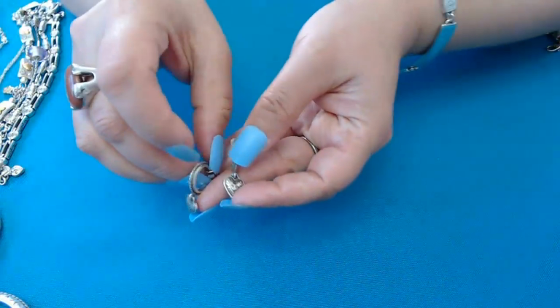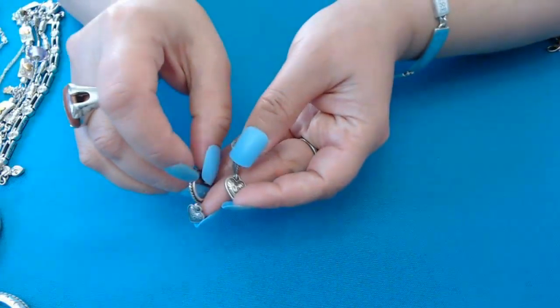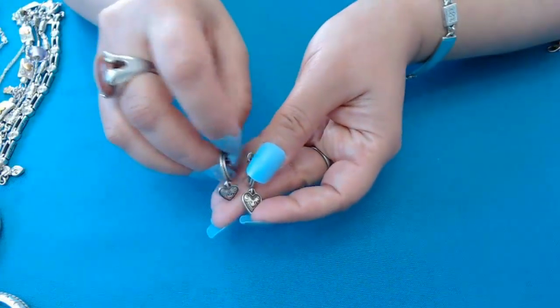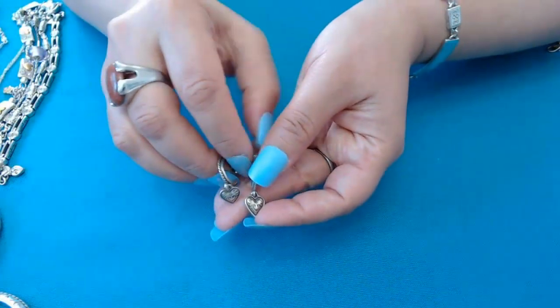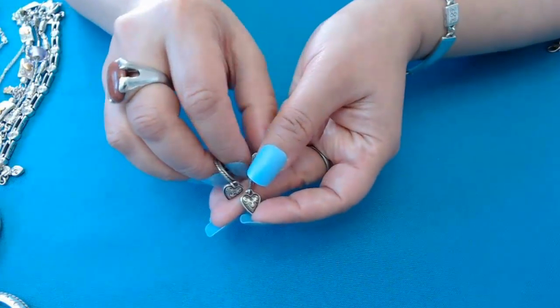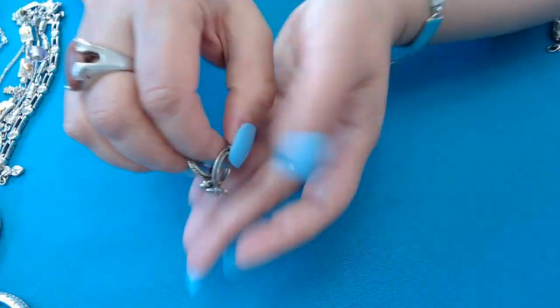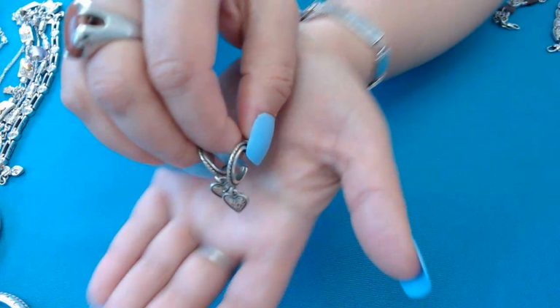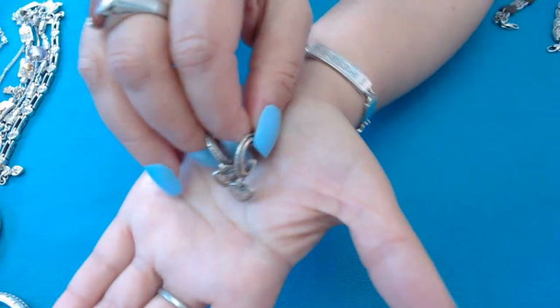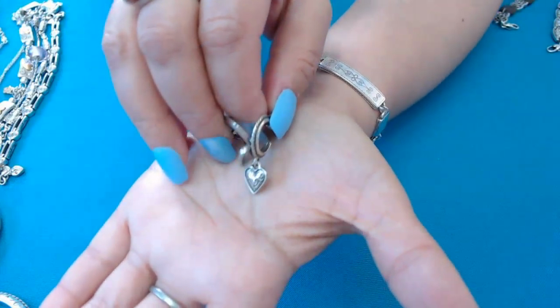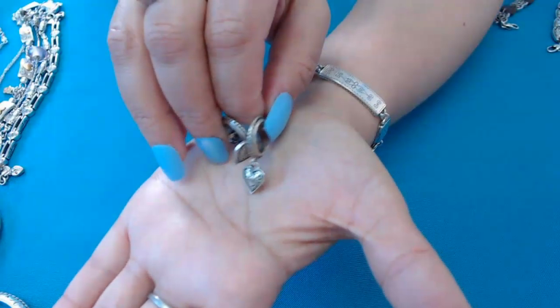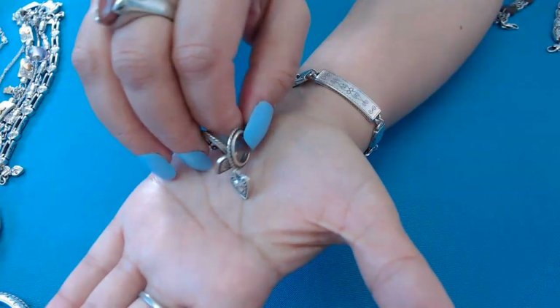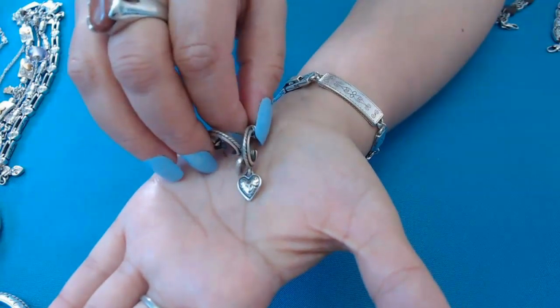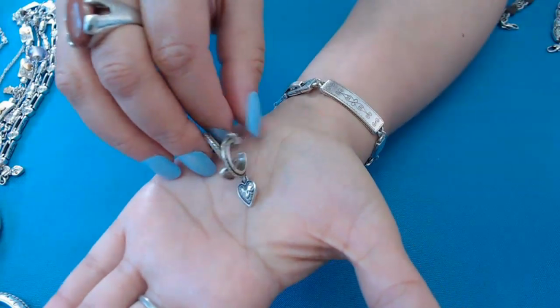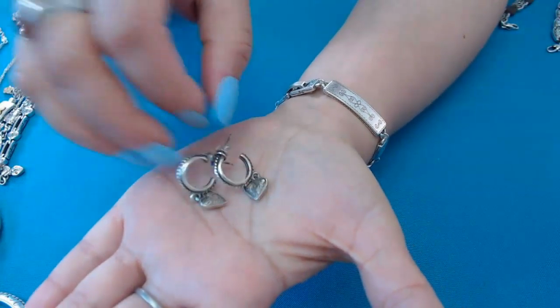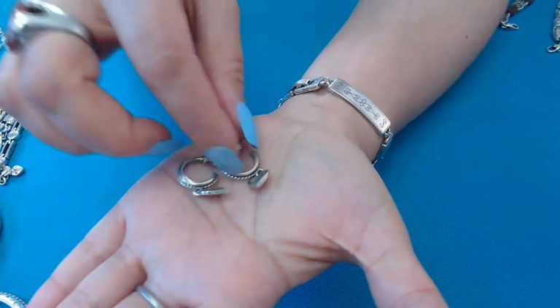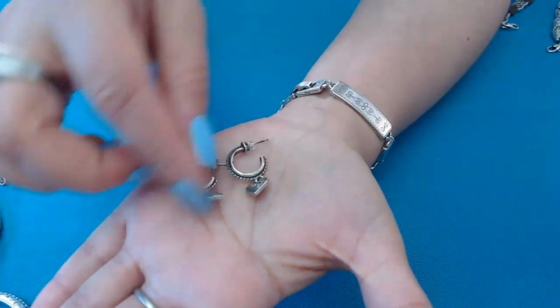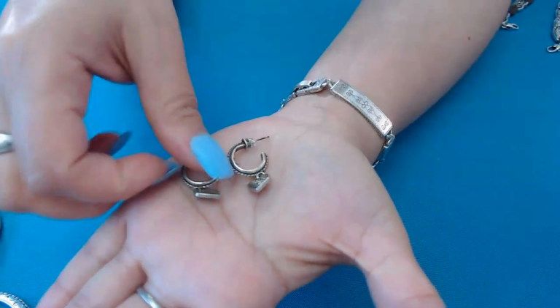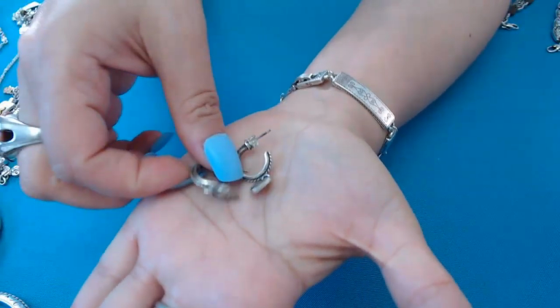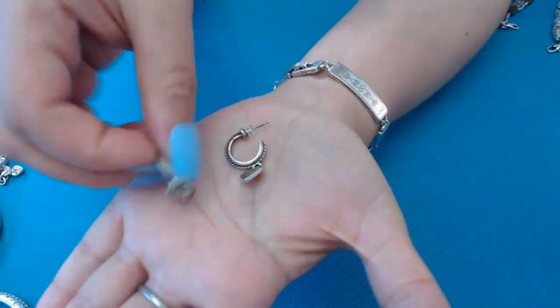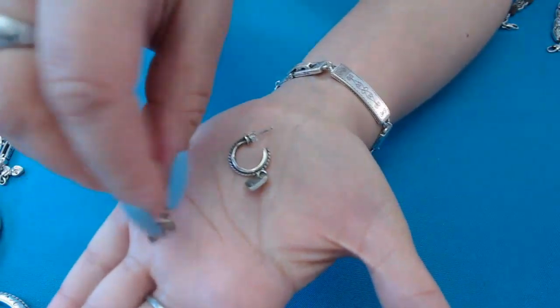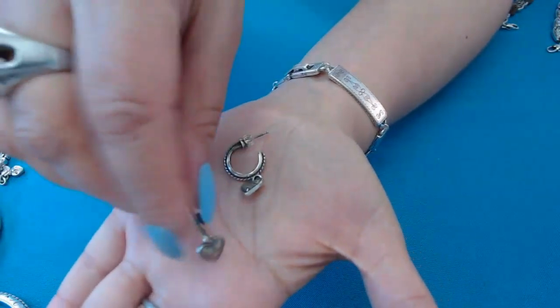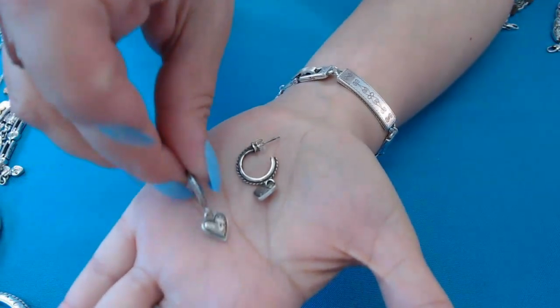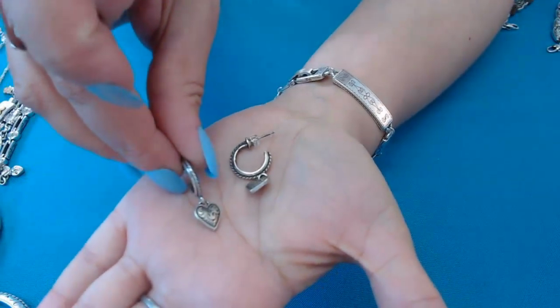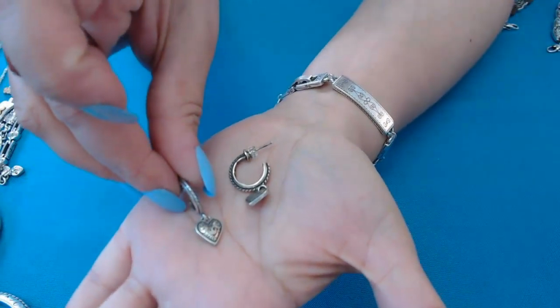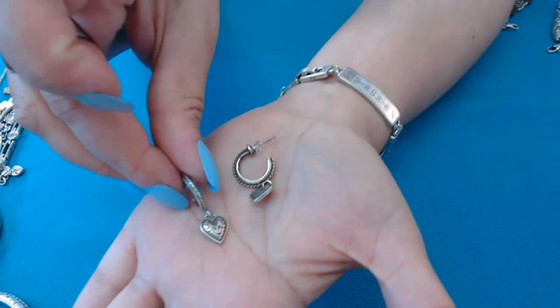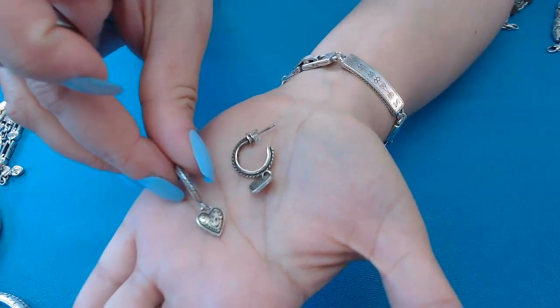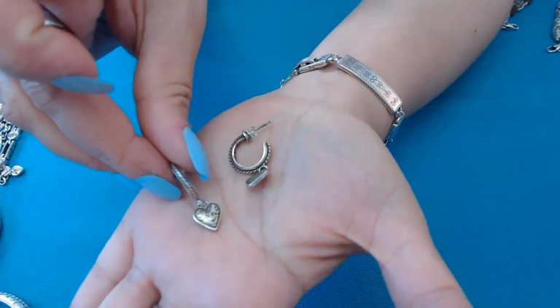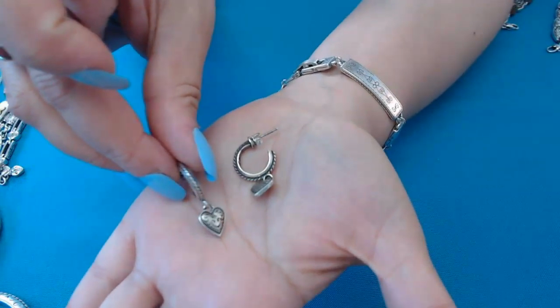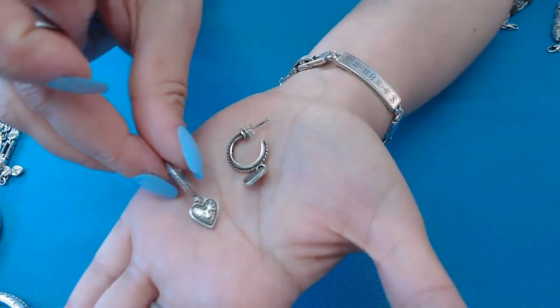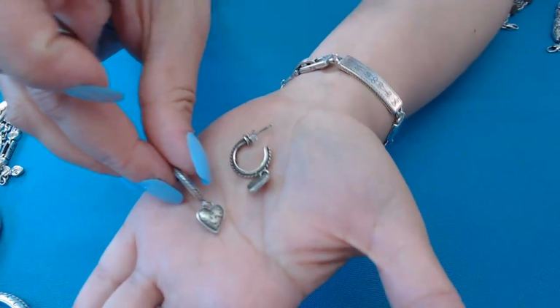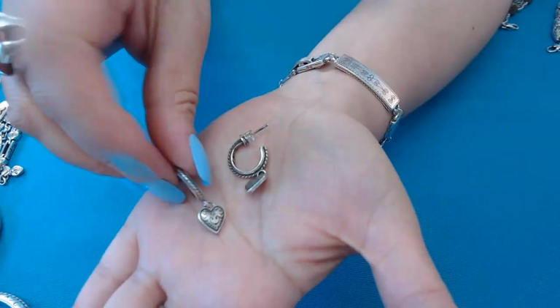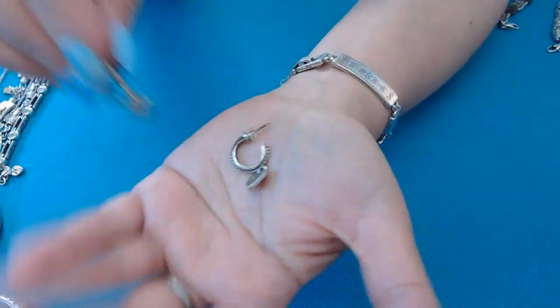Next we have beautiful hoop earrings with dangle hearts — really cute, silver toned as well with beautiful little hearts.